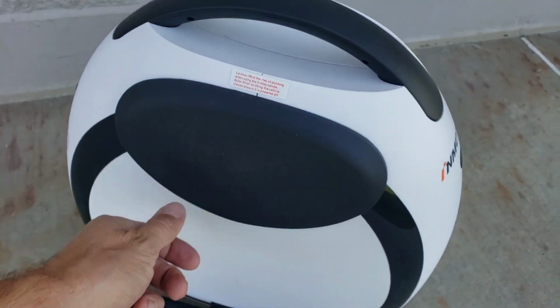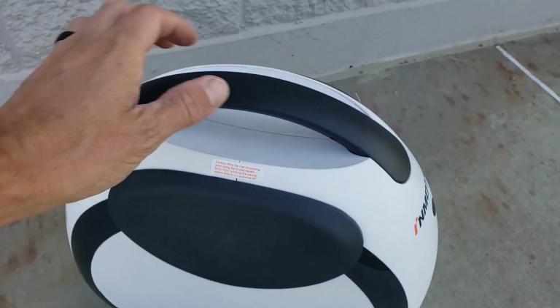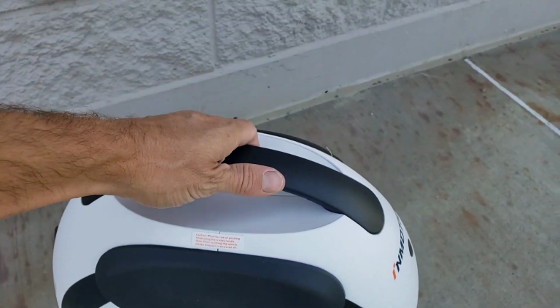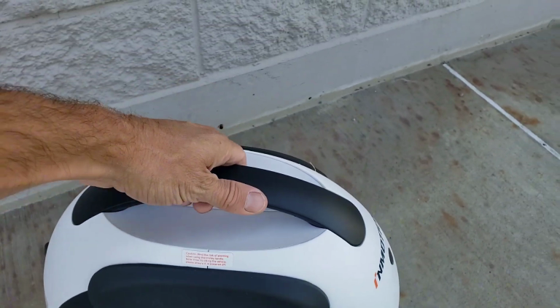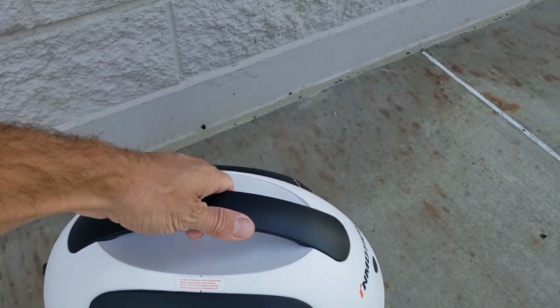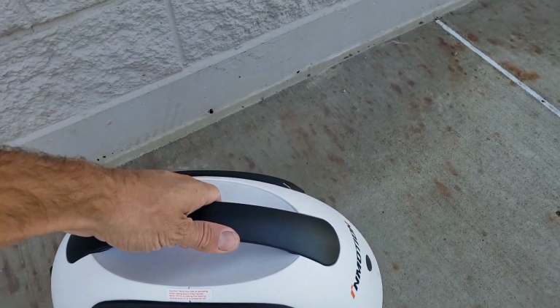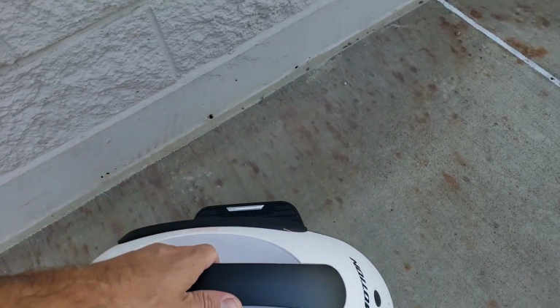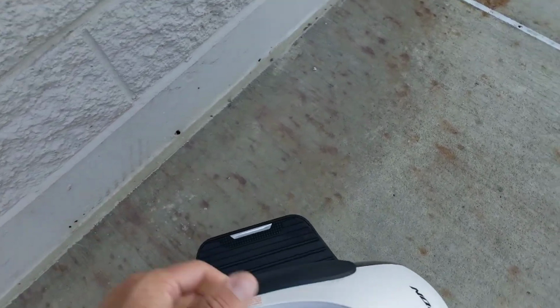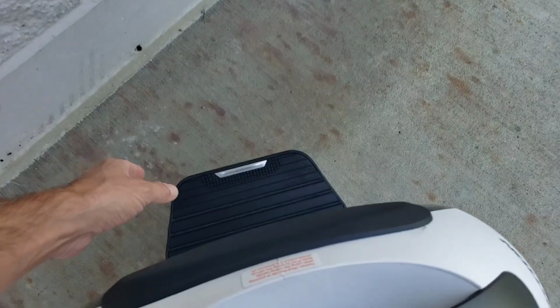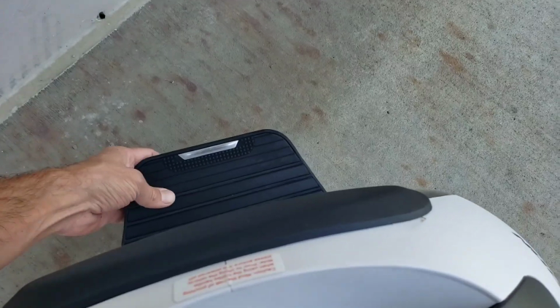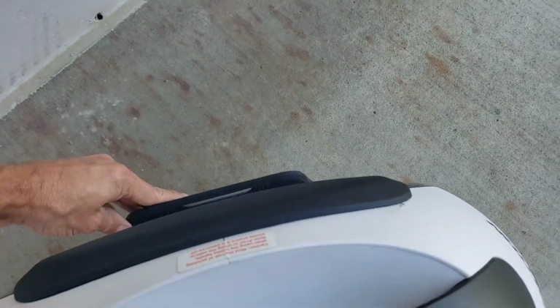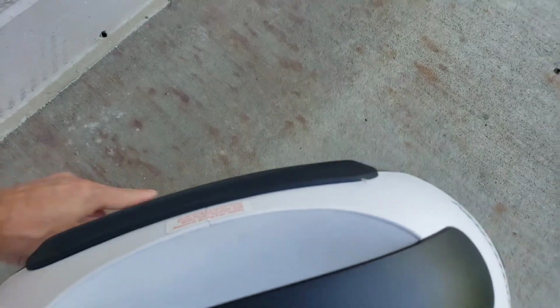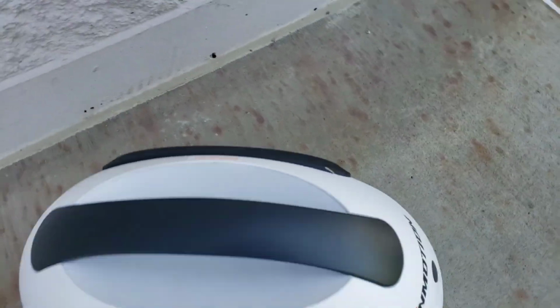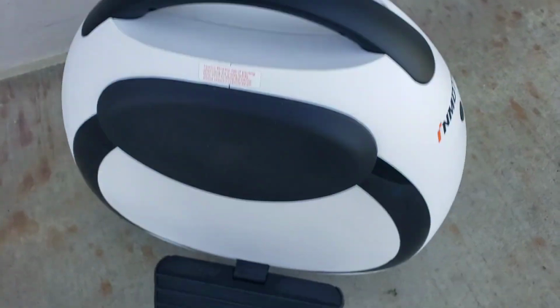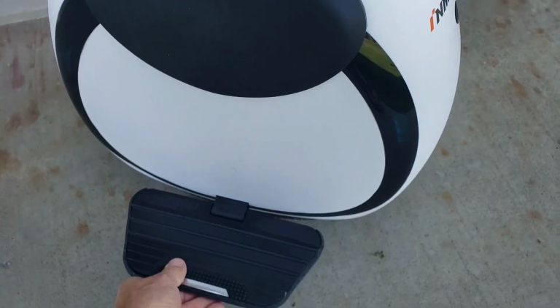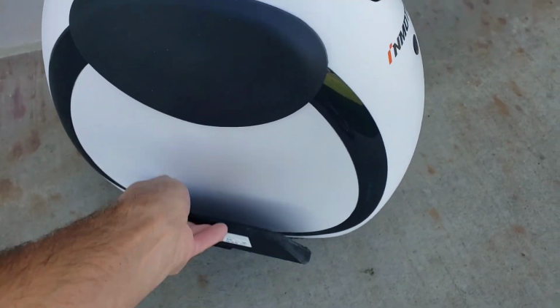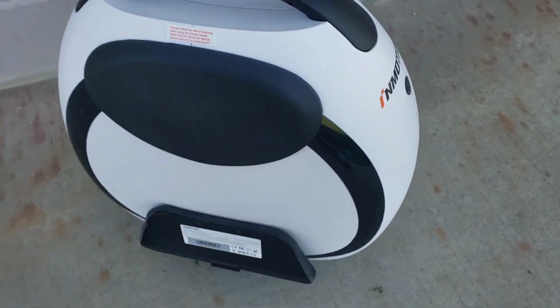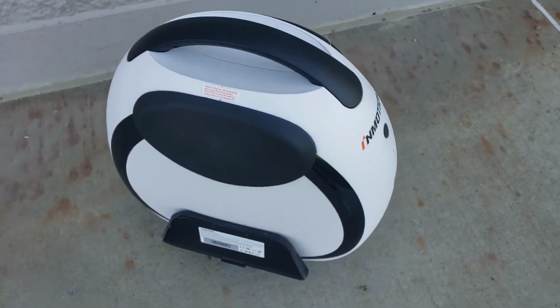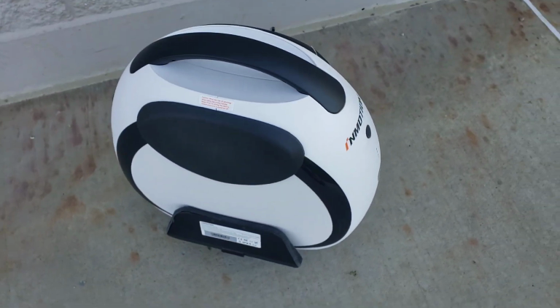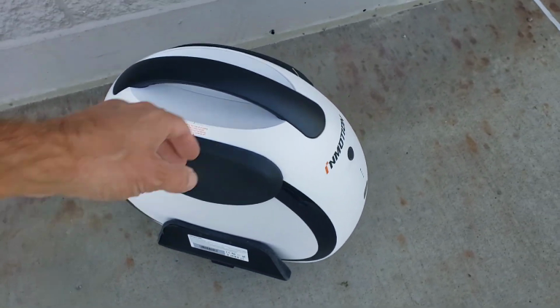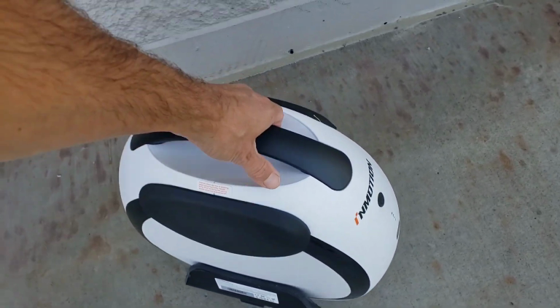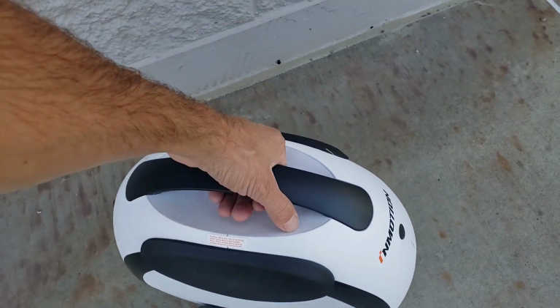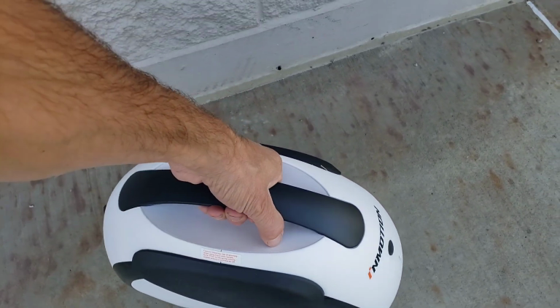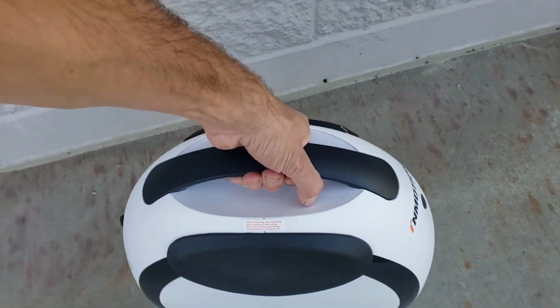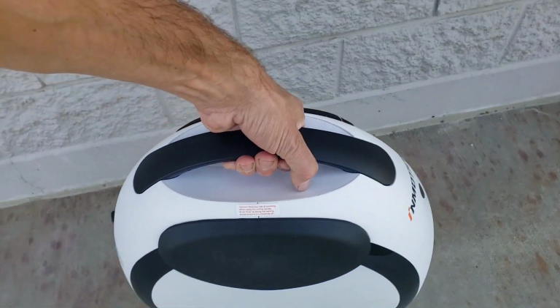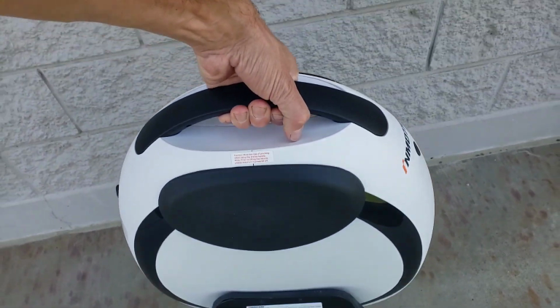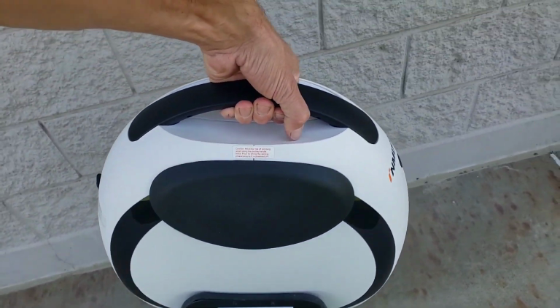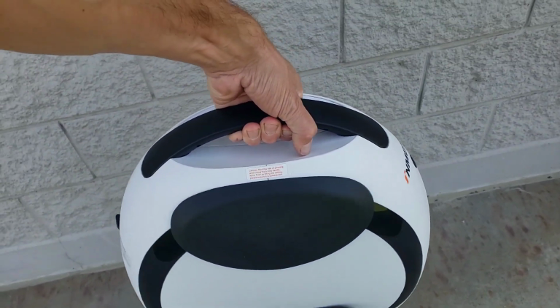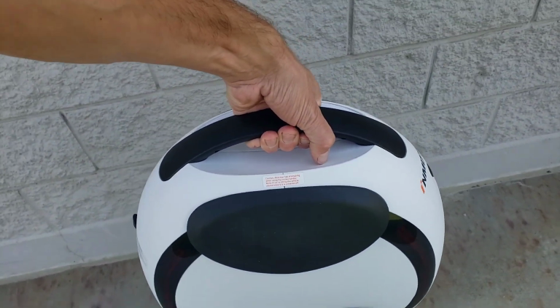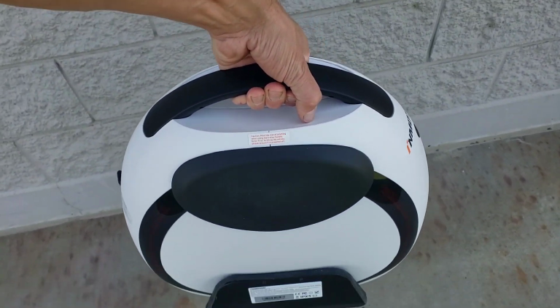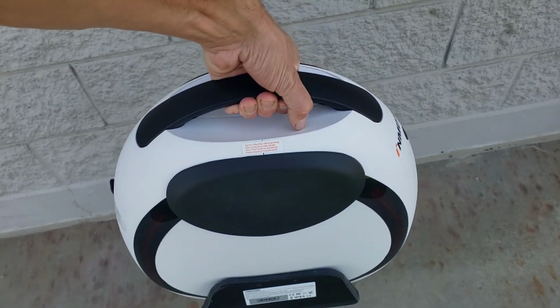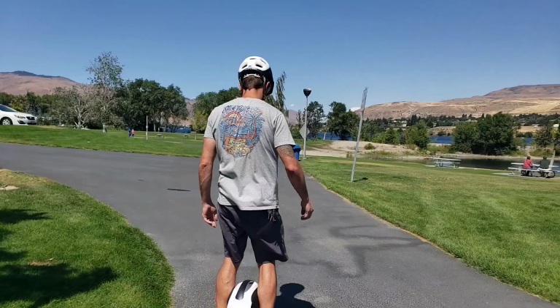The E20 is a really cool design. It's got a handle on top and it's pretty easy to carry around. It's a little bit heavy, but it is compact. I like being able to bring it to the park where I can easily learn it.